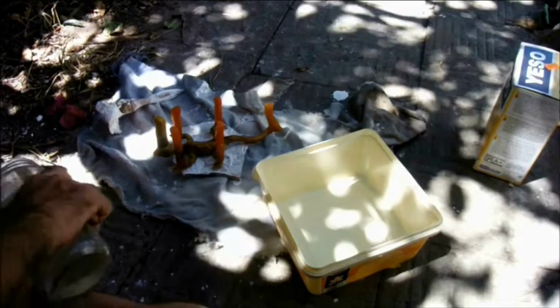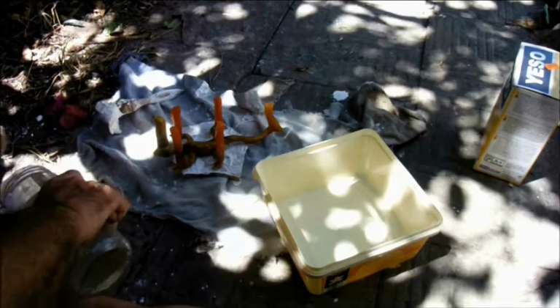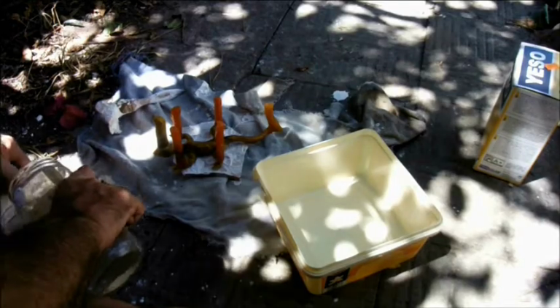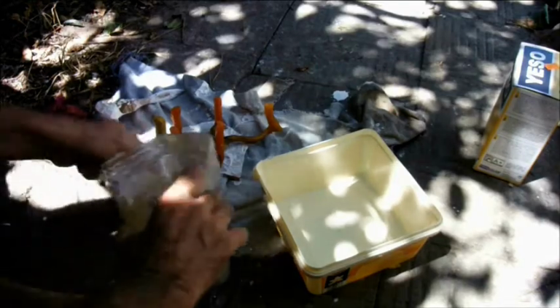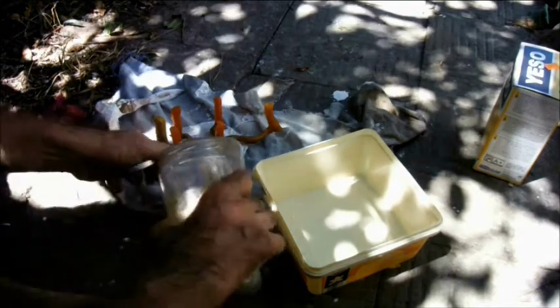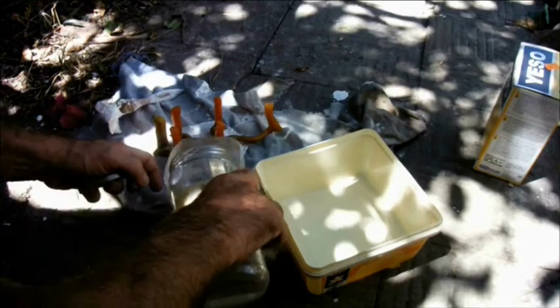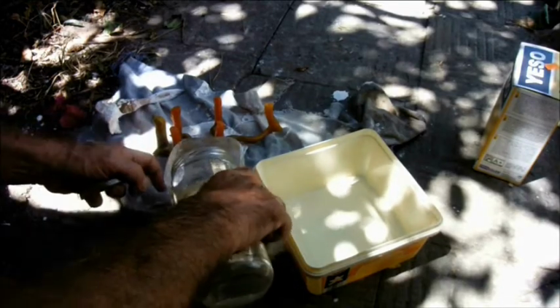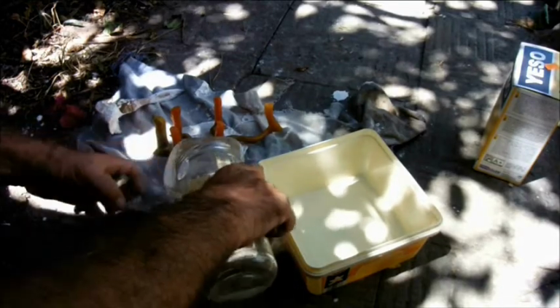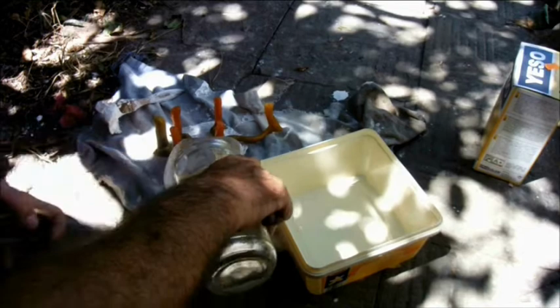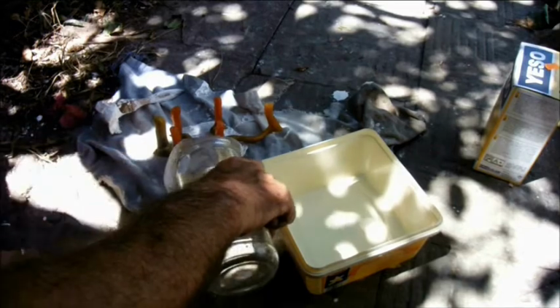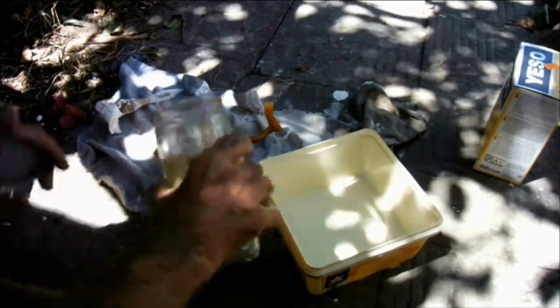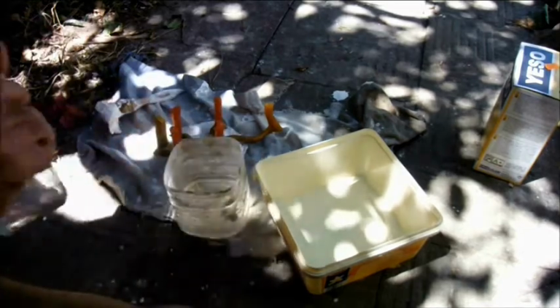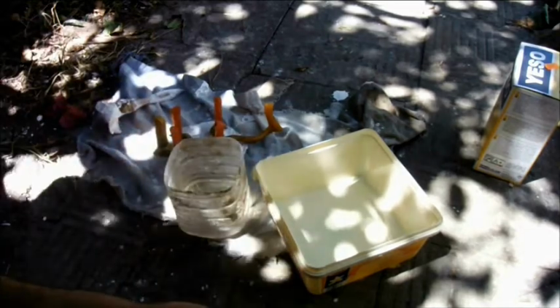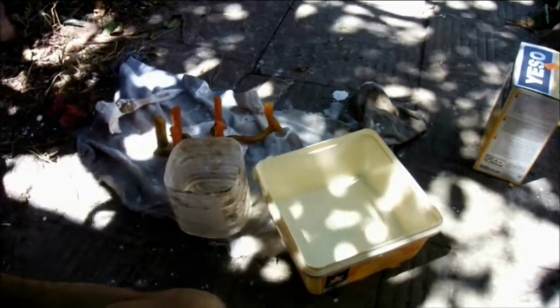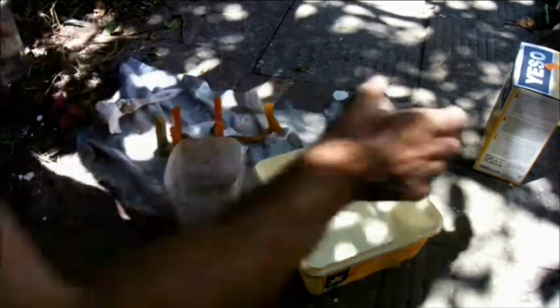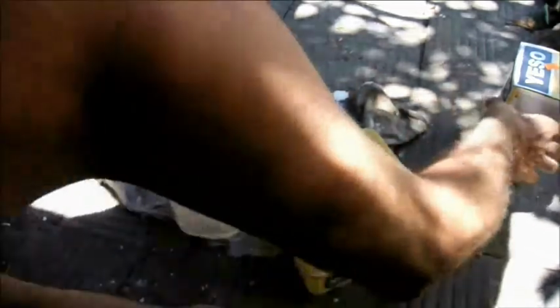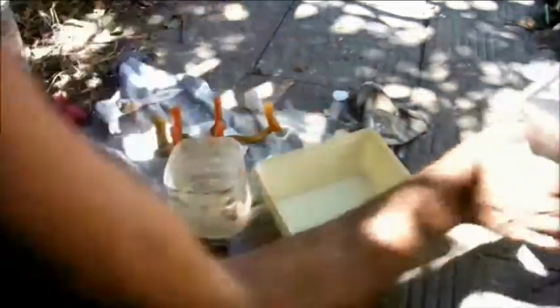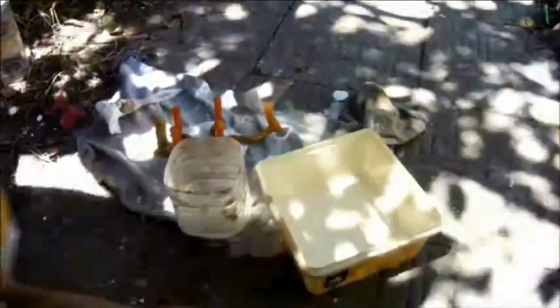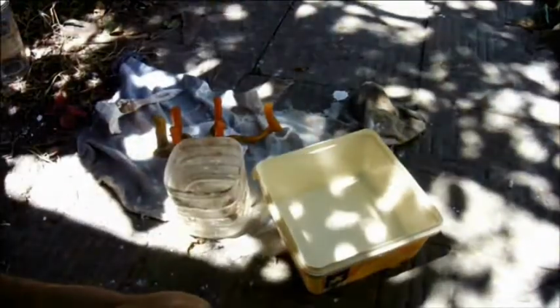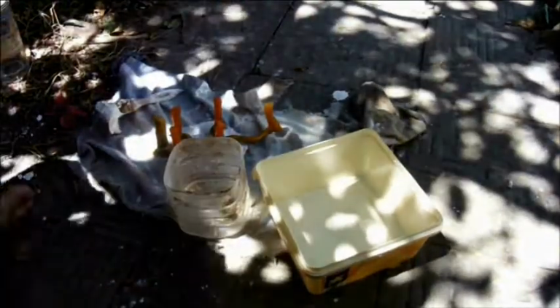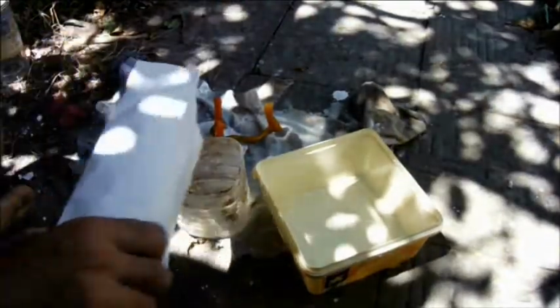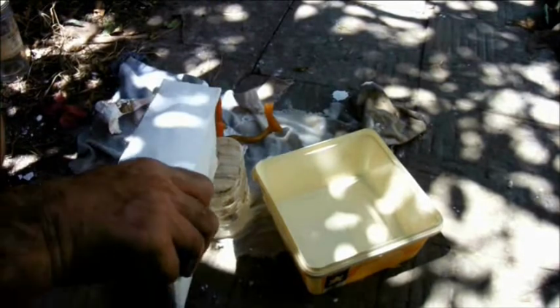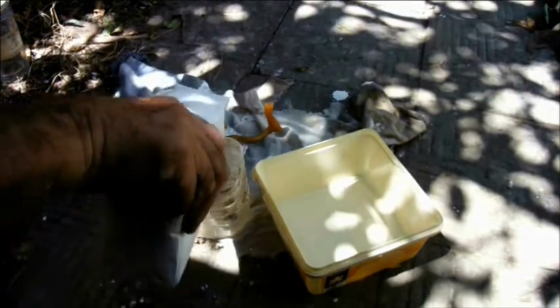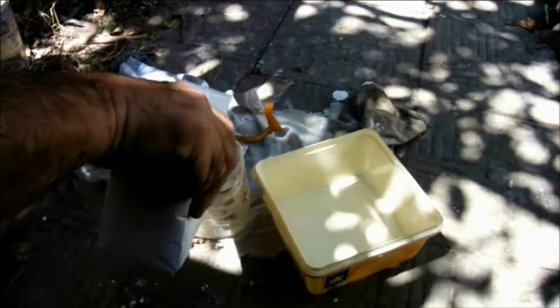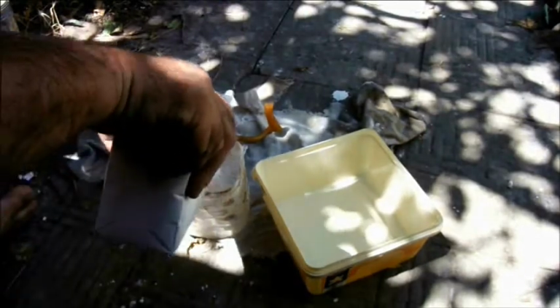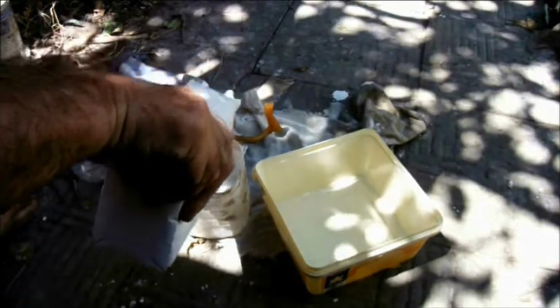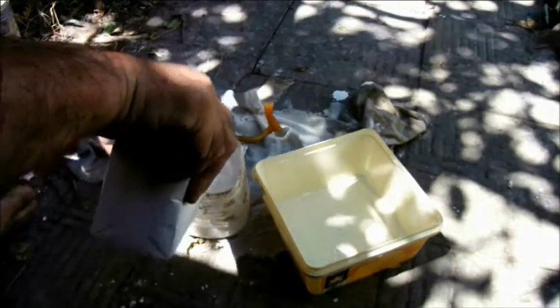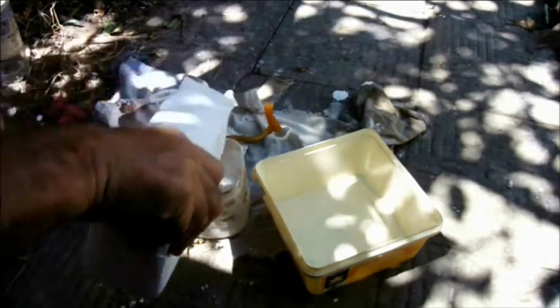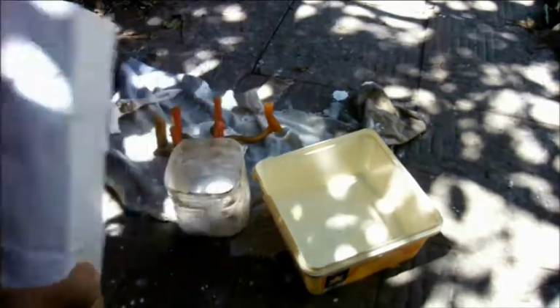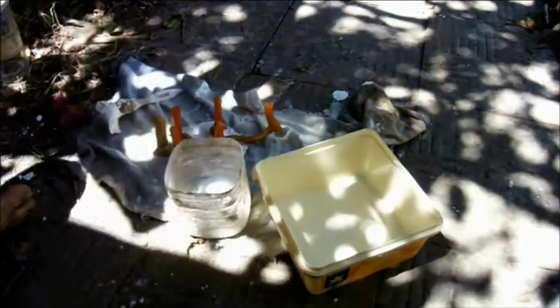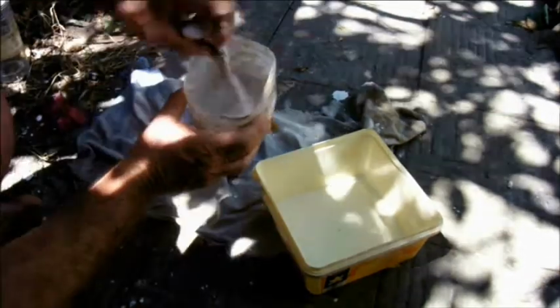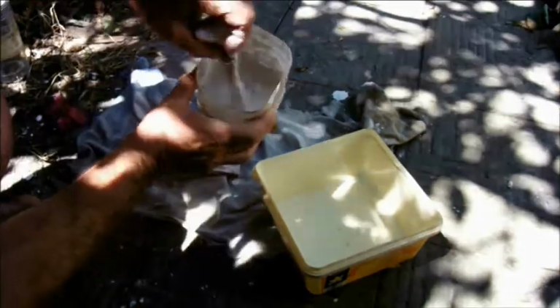I used ordinary plaster of Paris for the investment. I wanted to show that if you follow all the steps thoroughly, the plaster of Paris works fine. I was doing this on a hot day and had trouble keeping the lizard's shape as I applied the plaster.